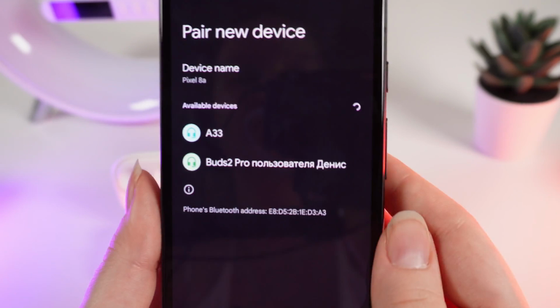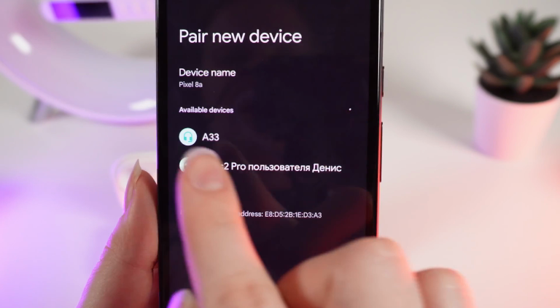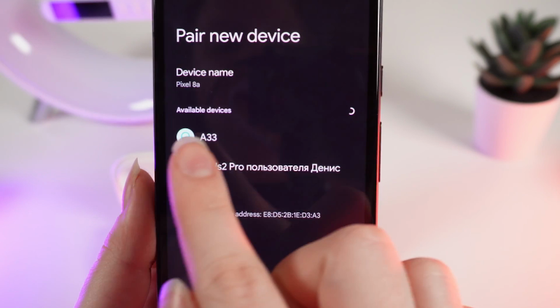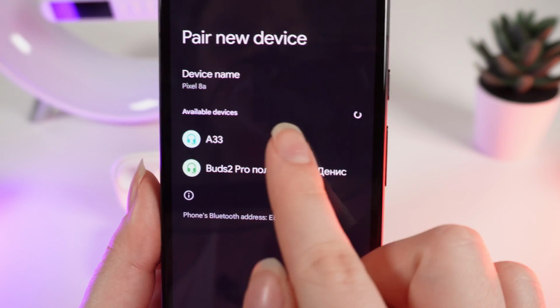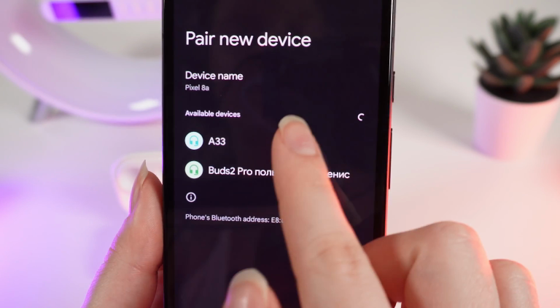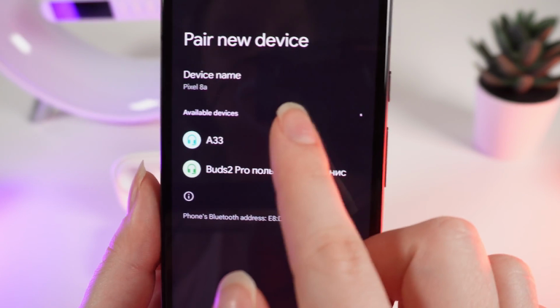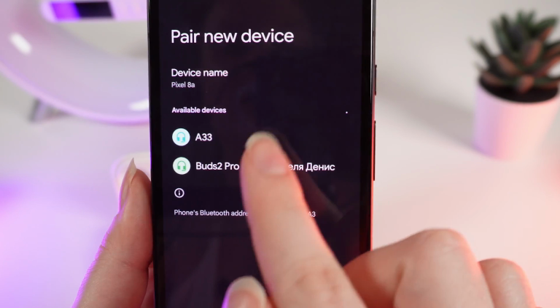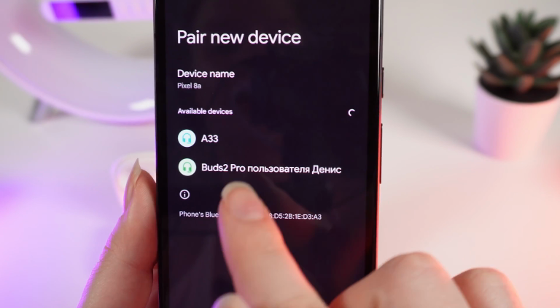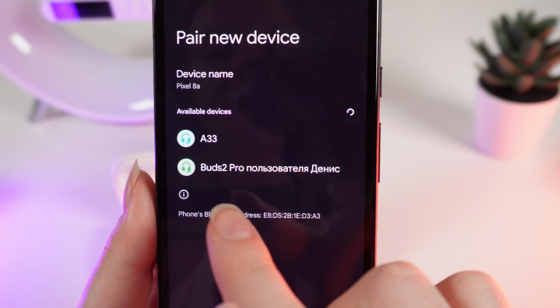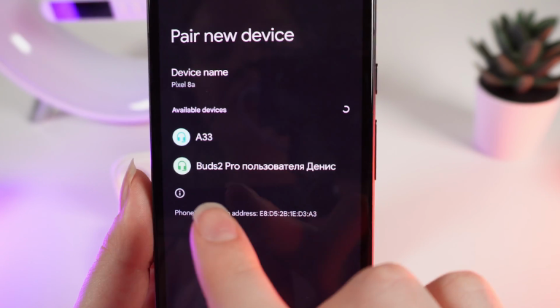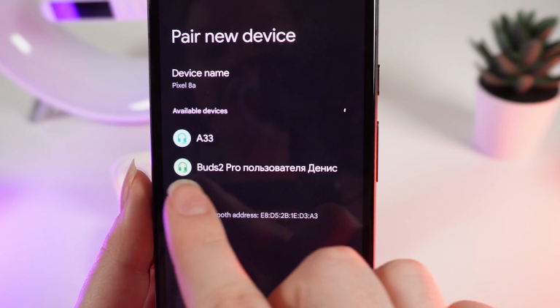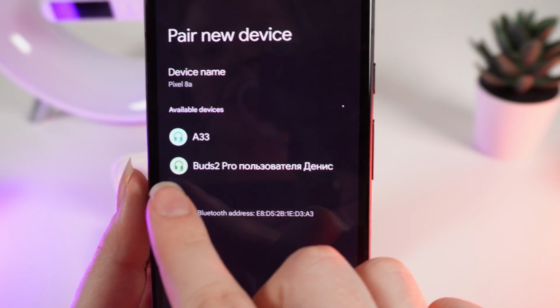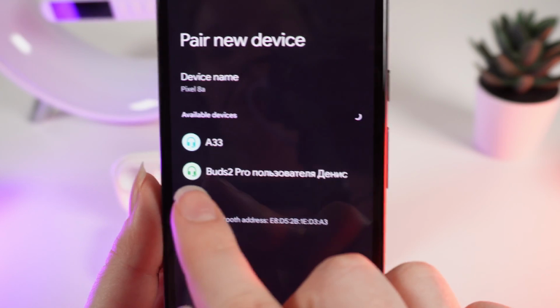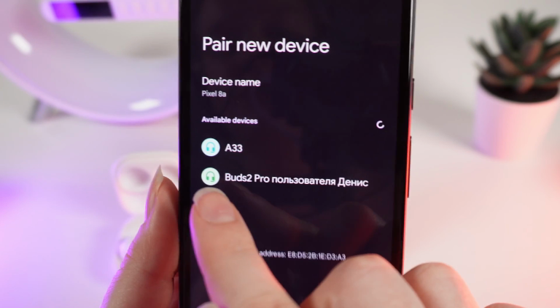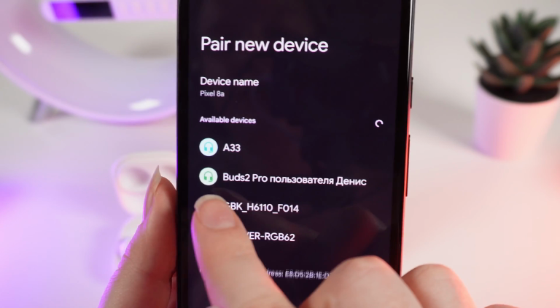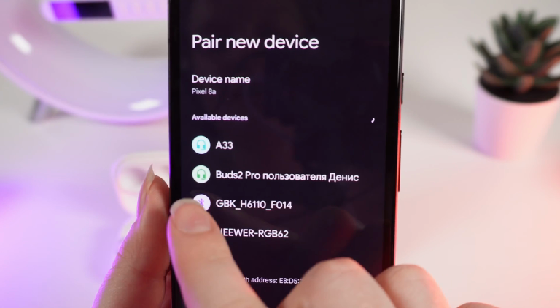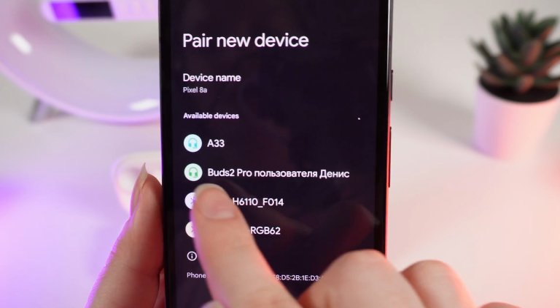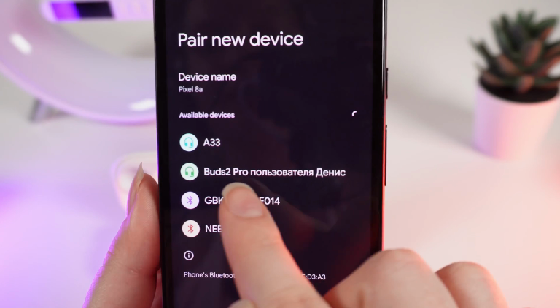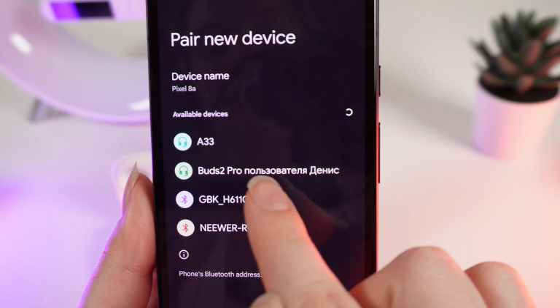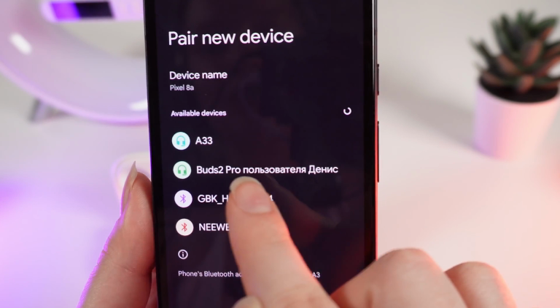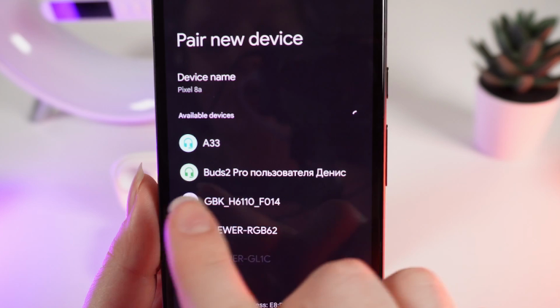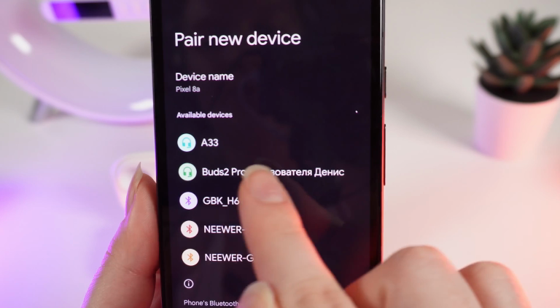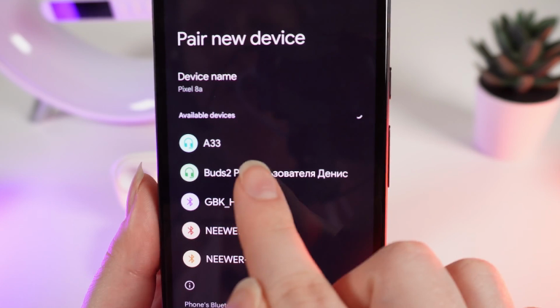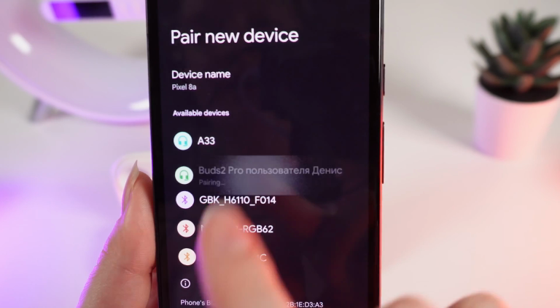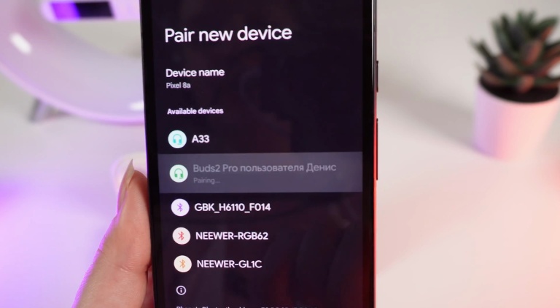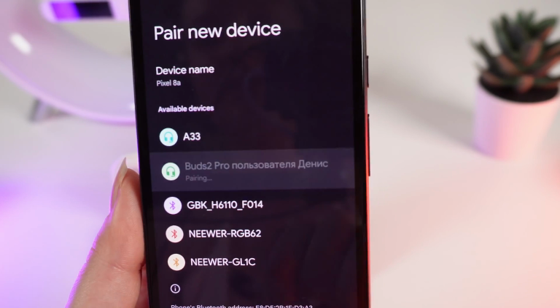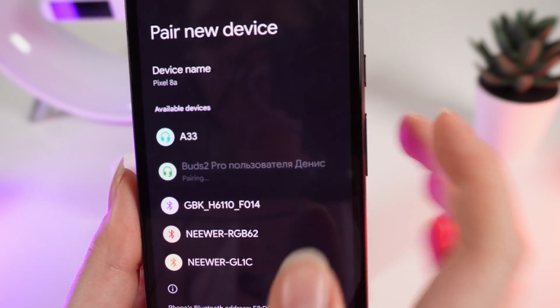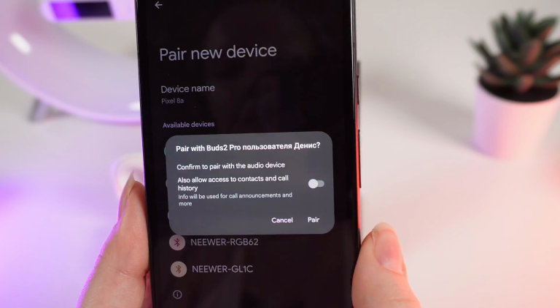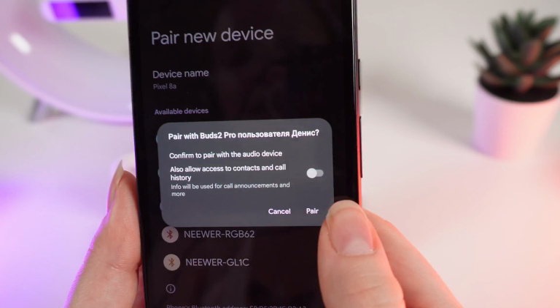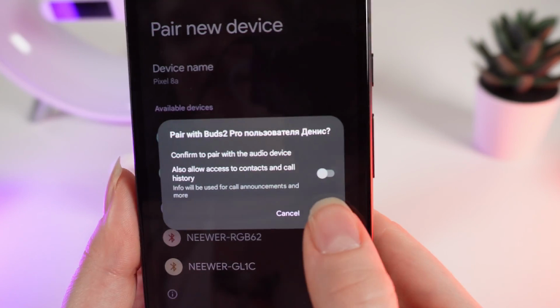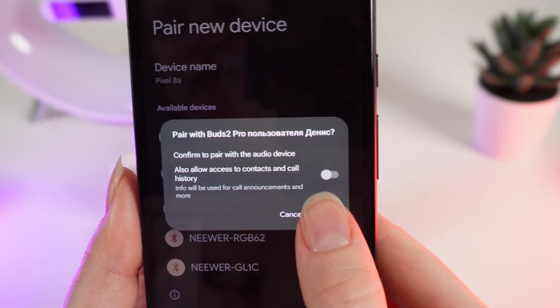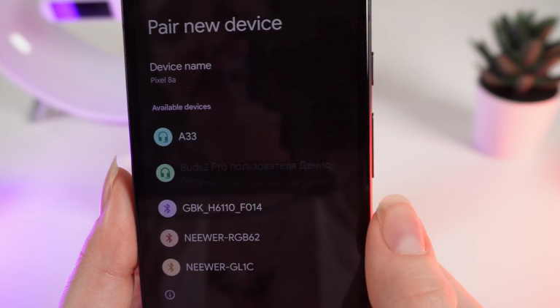Right here. And I can see my device right here, Buds 2nd Pro. Click on it and click Pair.